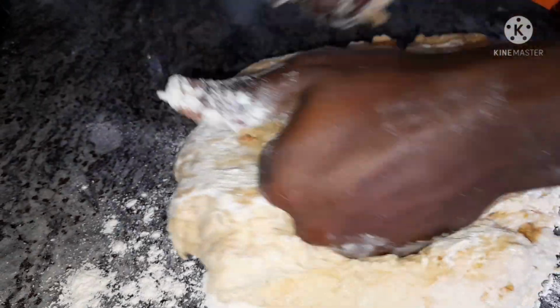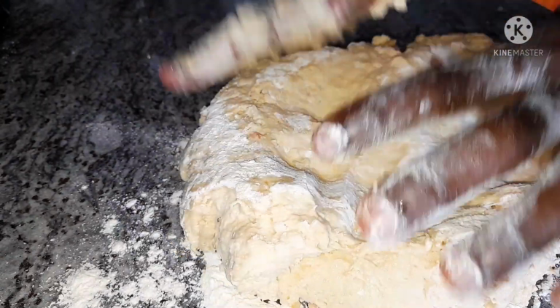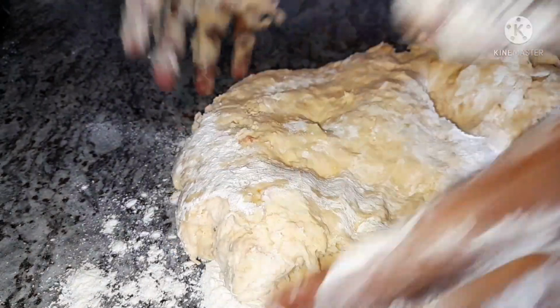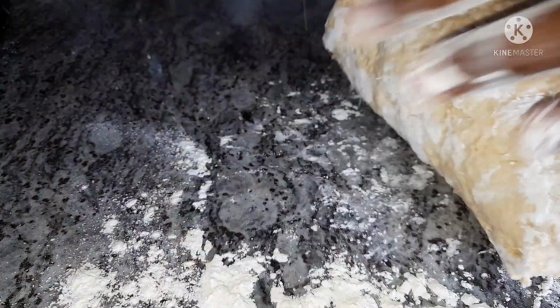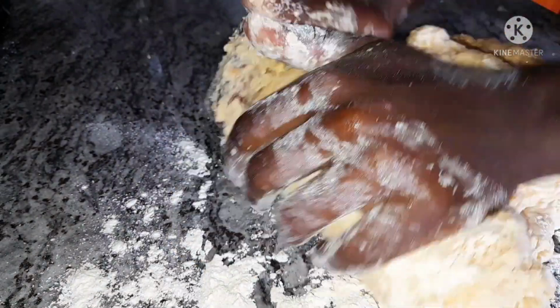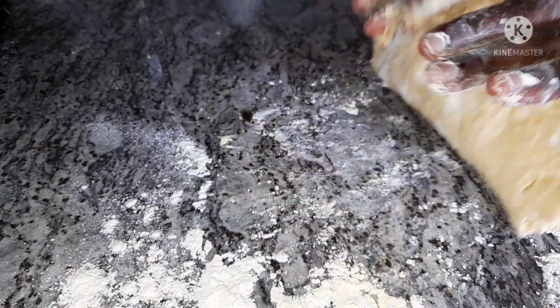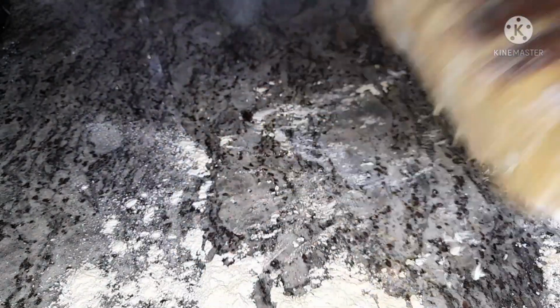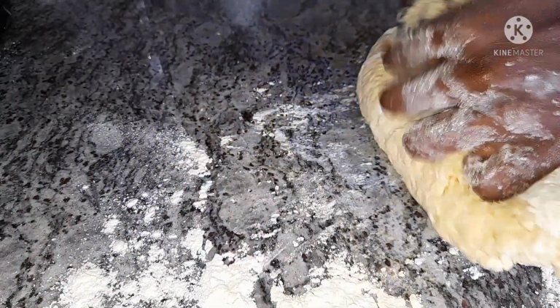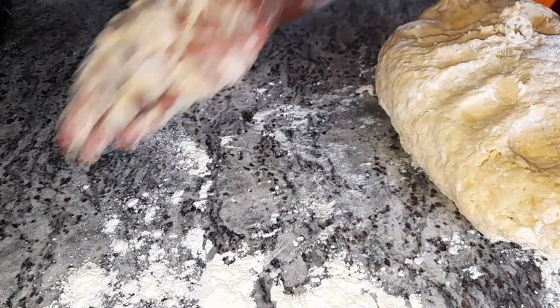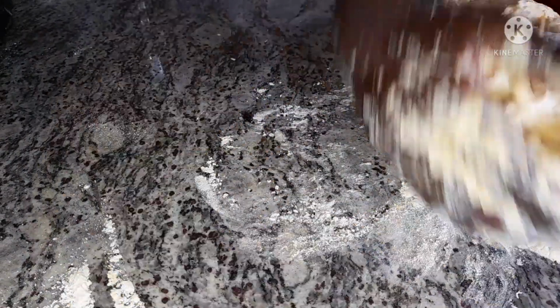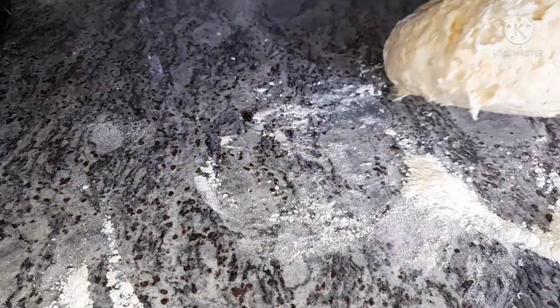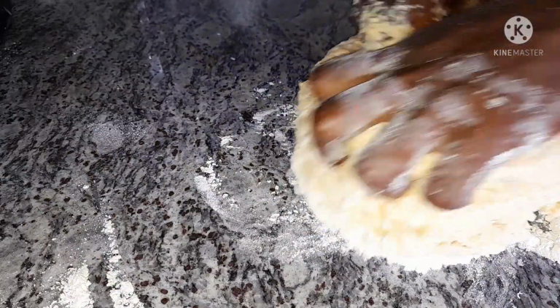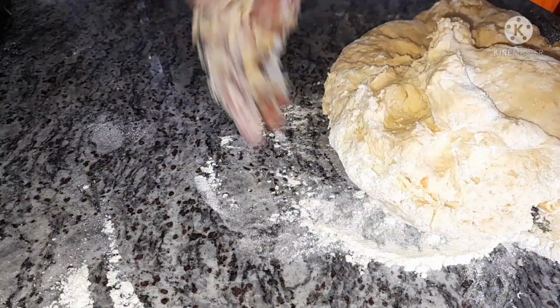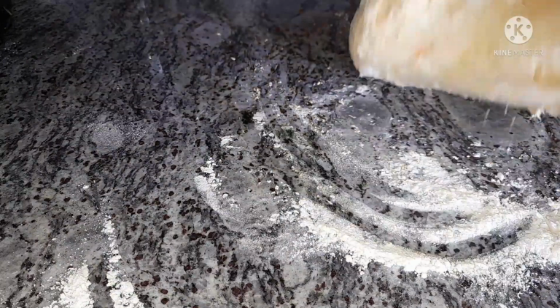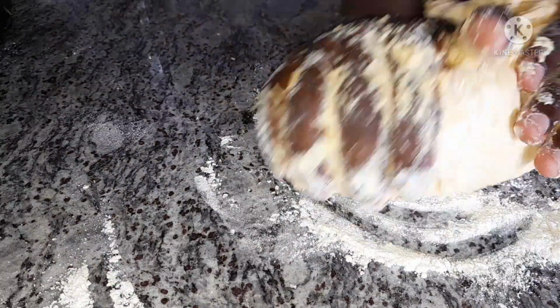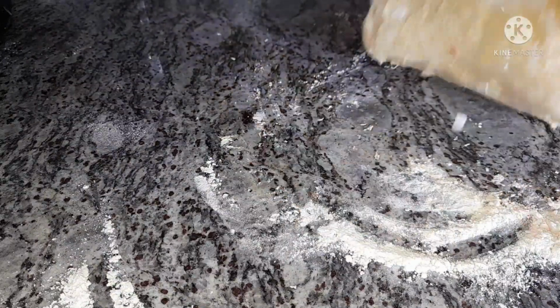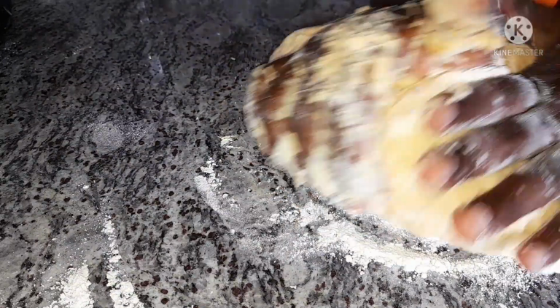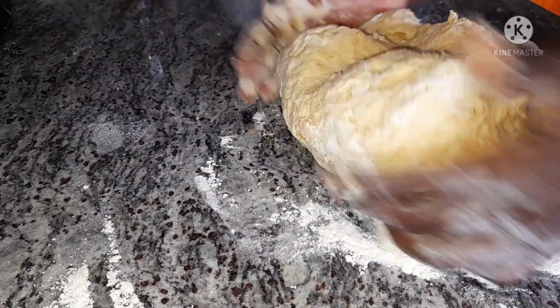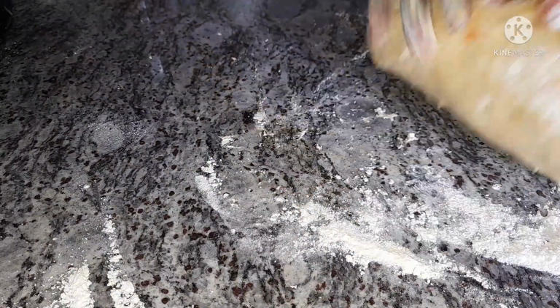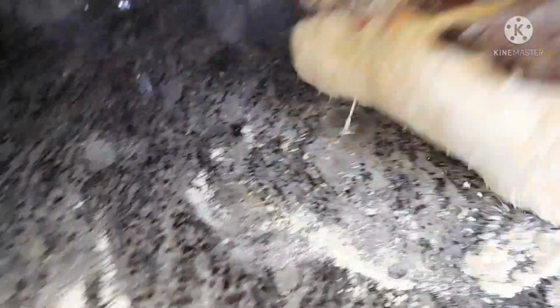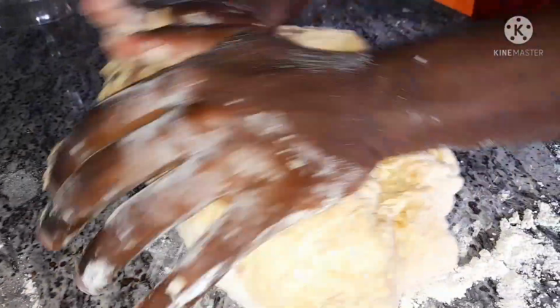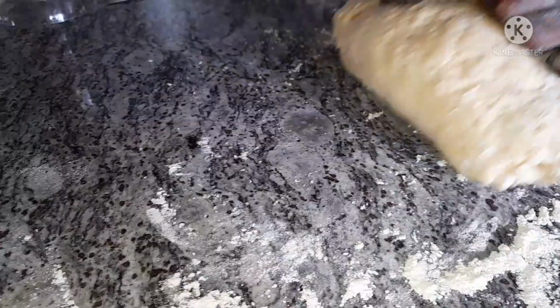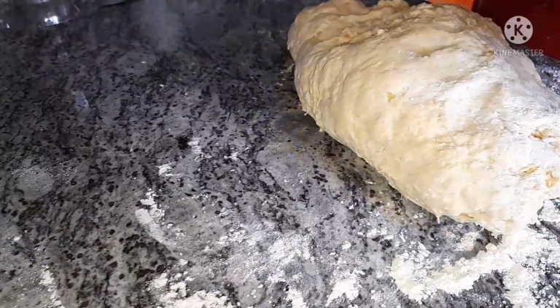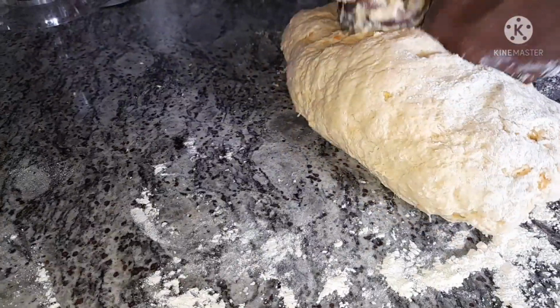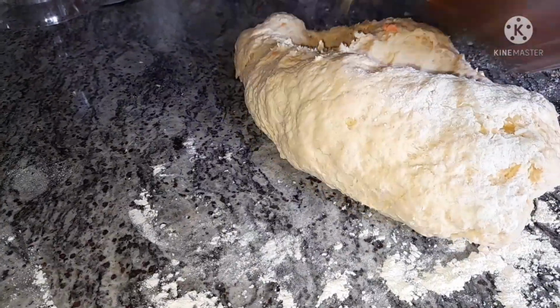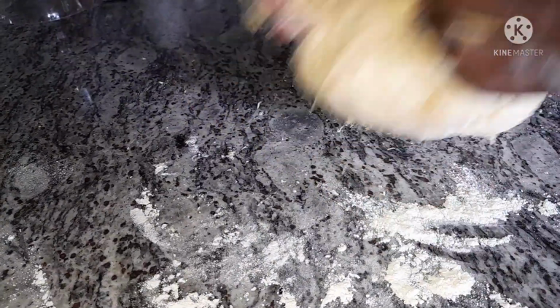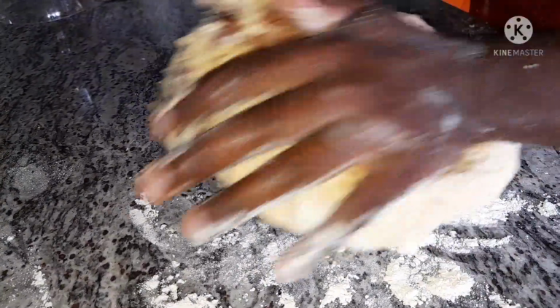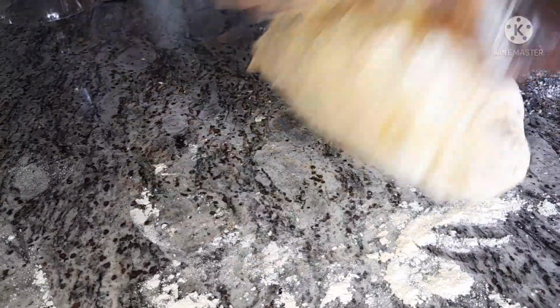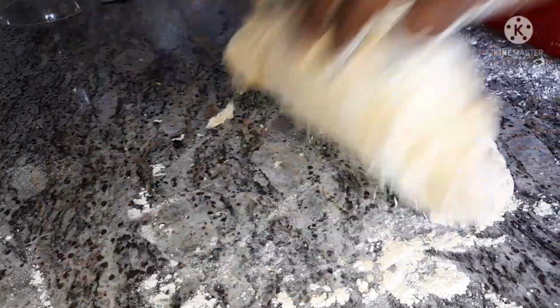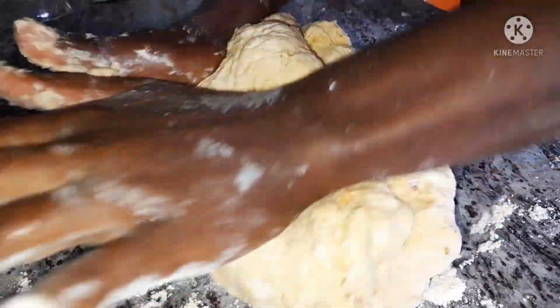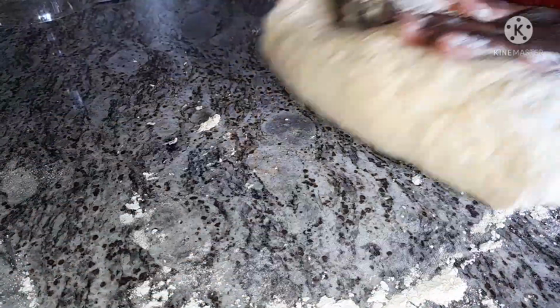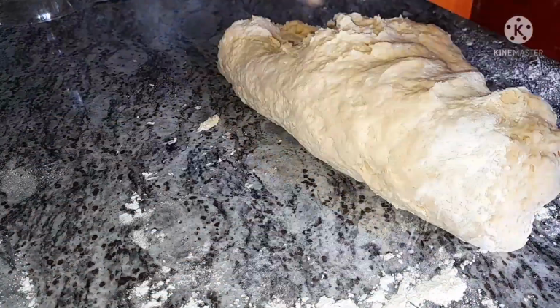Transfer the dough to a flat surface and continue kneading. The flat surface helps ease the process — it's easier to knead on a flat surface. You can use your kitchen countertop or anything that is flat.